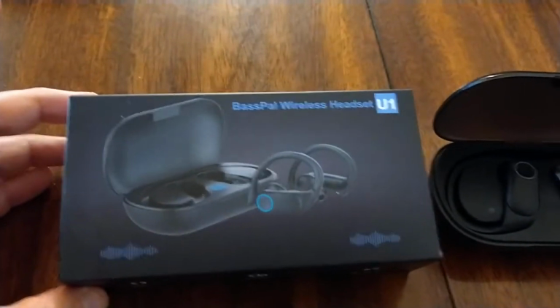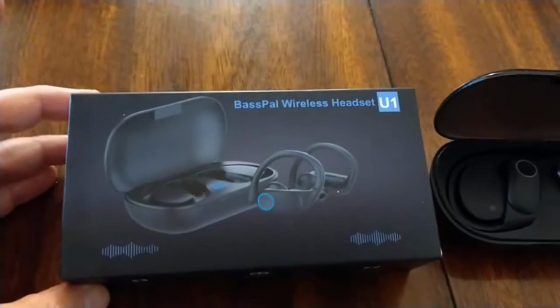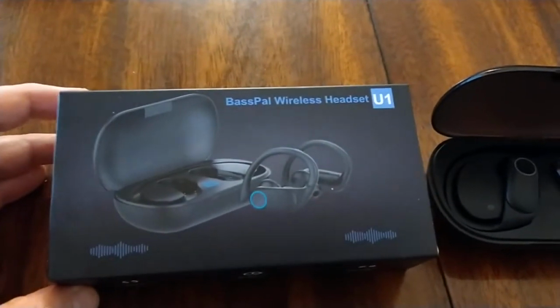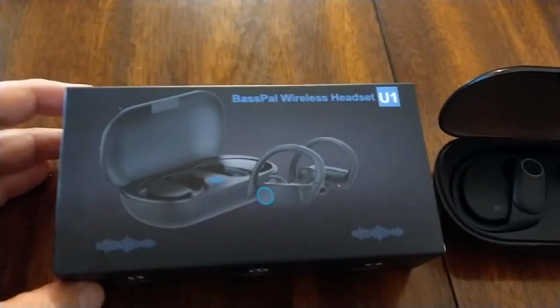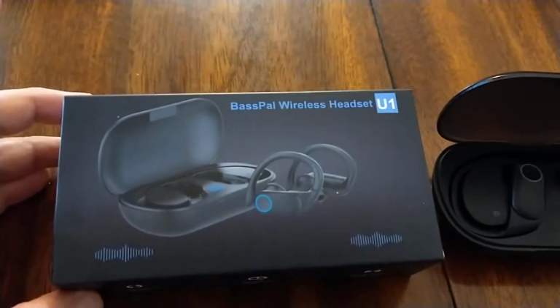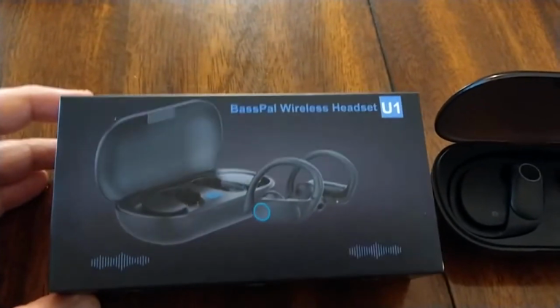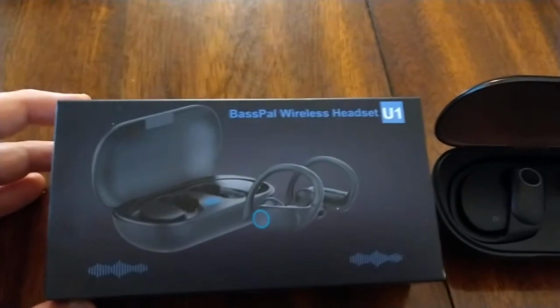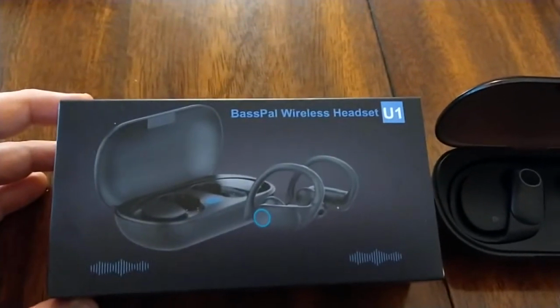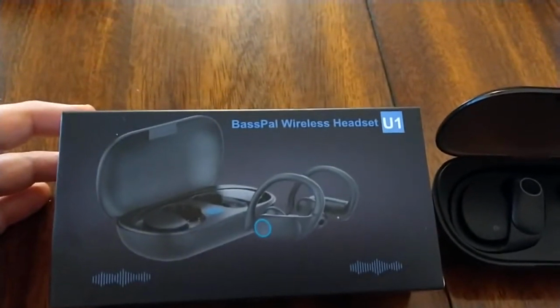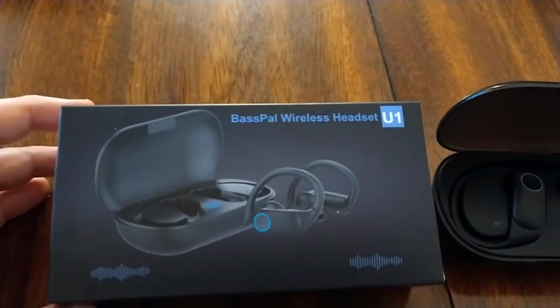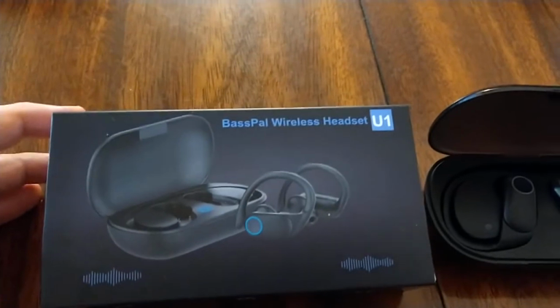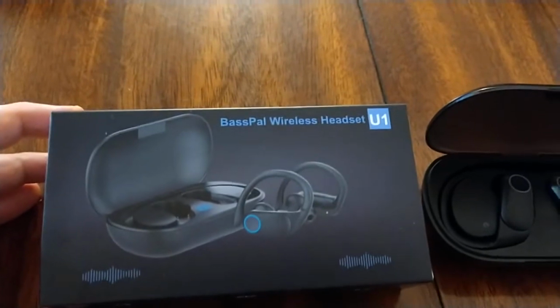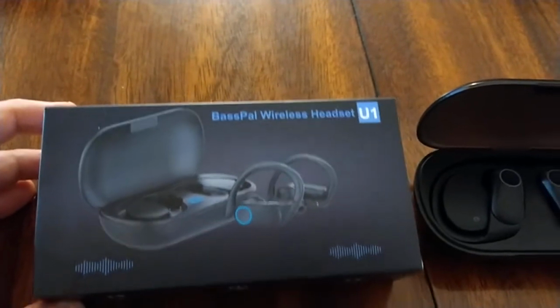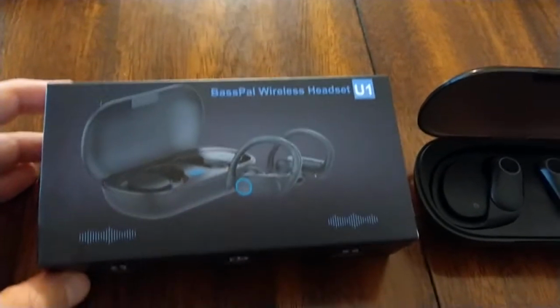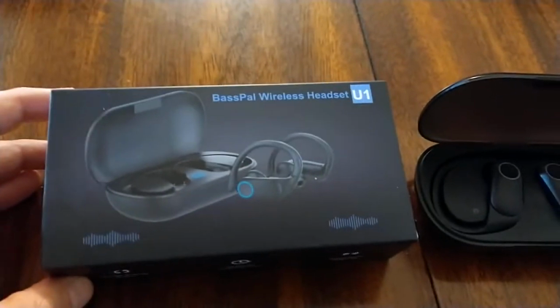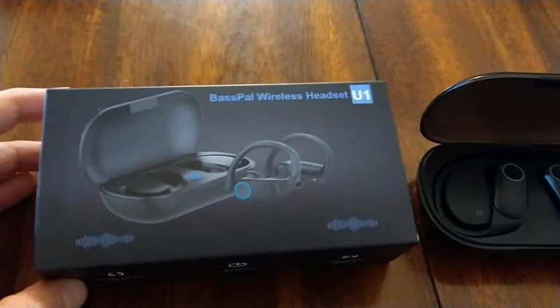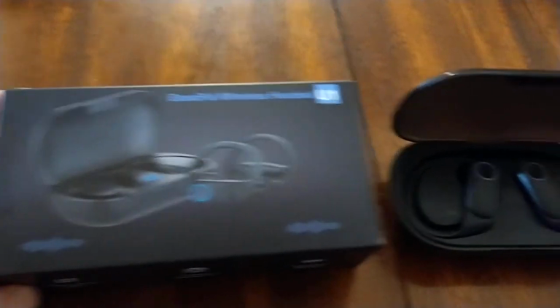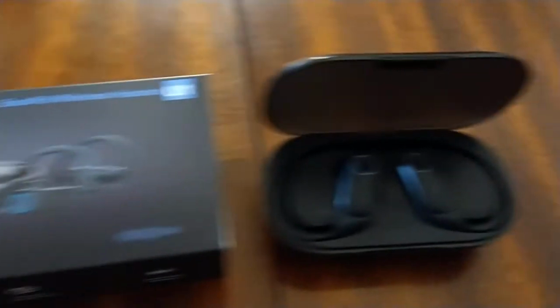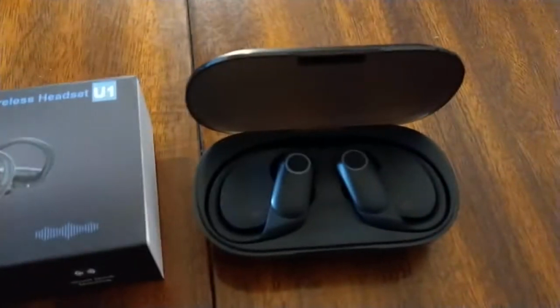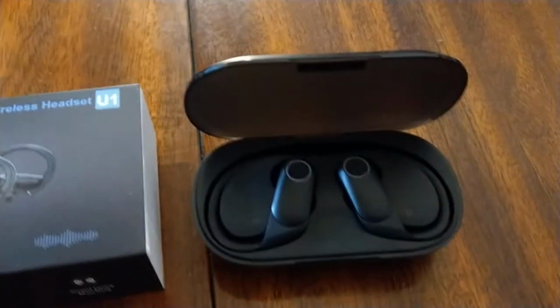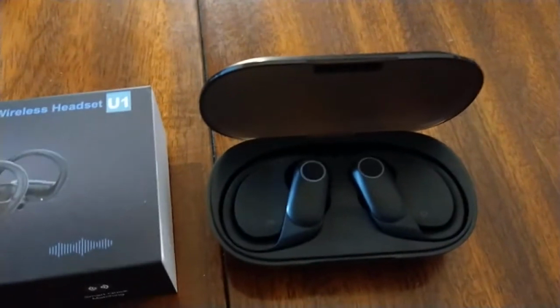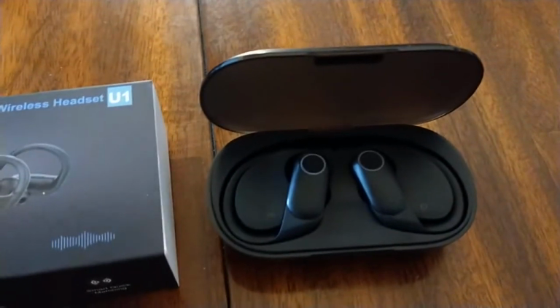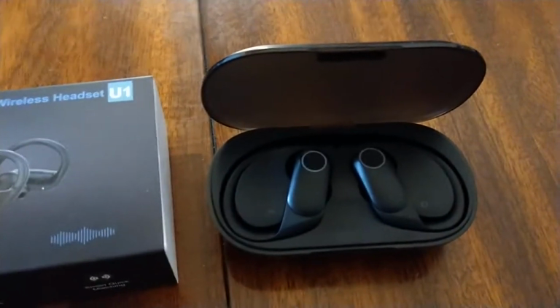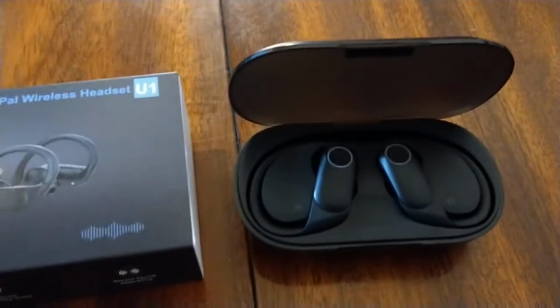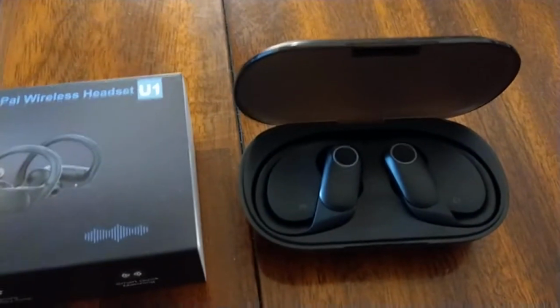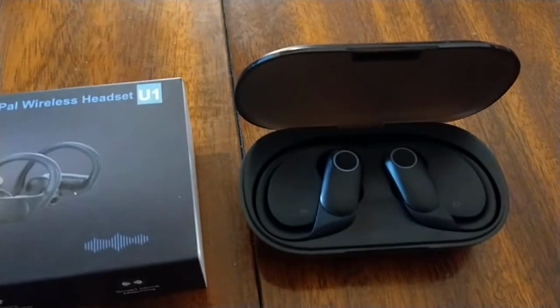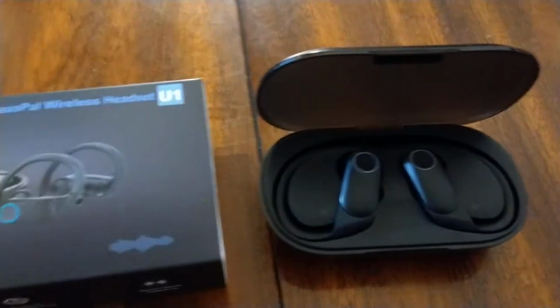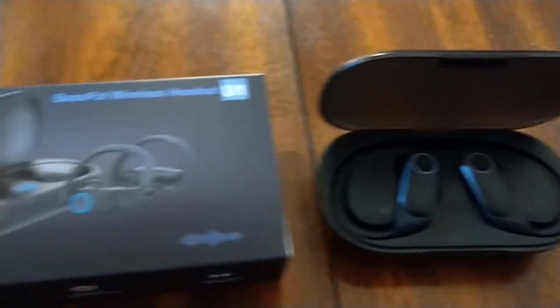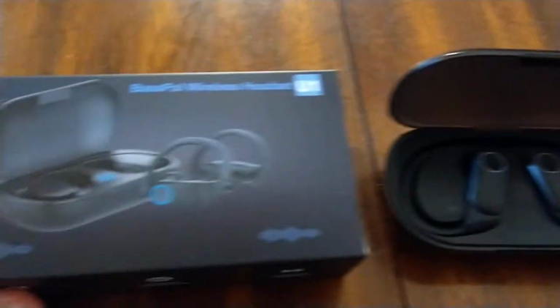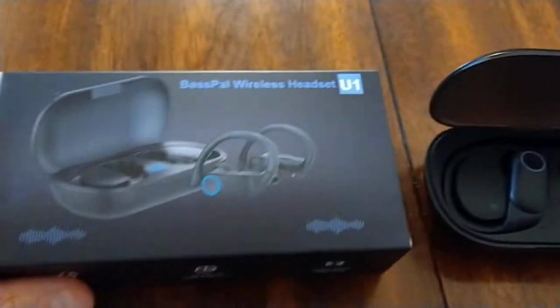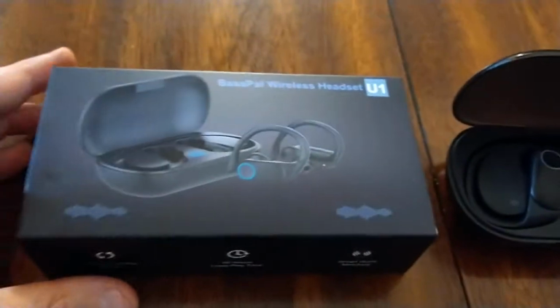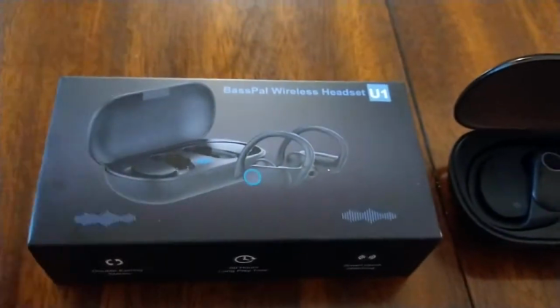In the interest of full disclosure, Amazon did send us a pair of these wireless headset earbuds for review purposes, so just to be transparent about that.